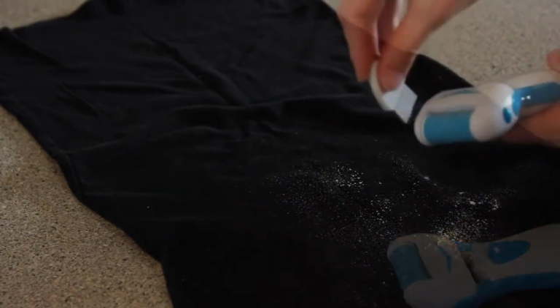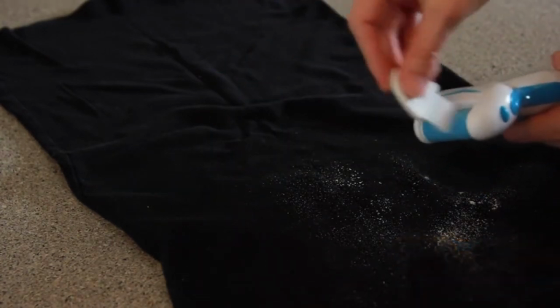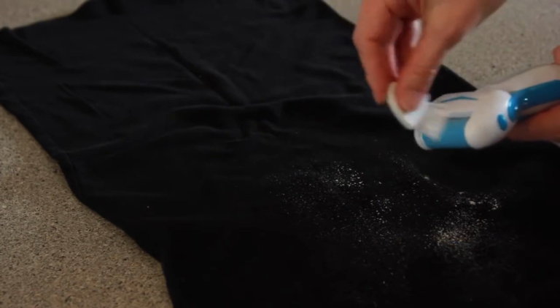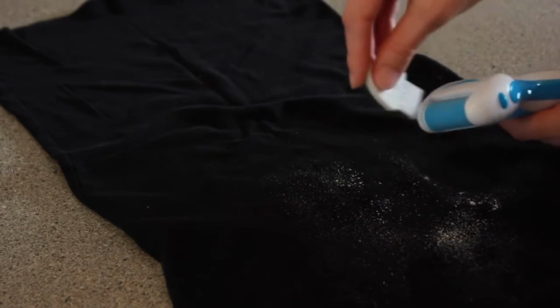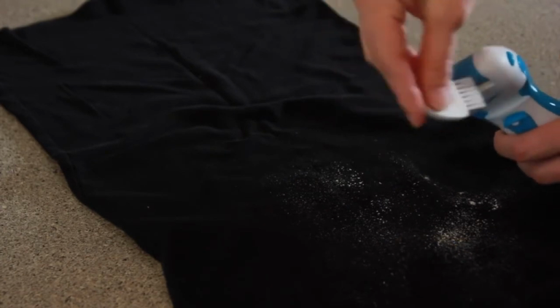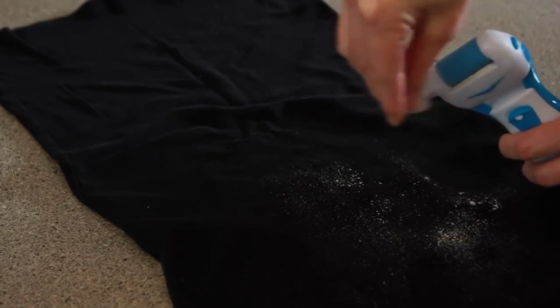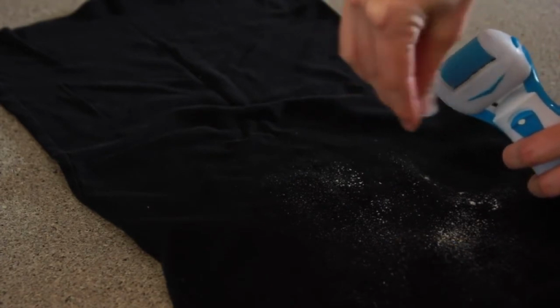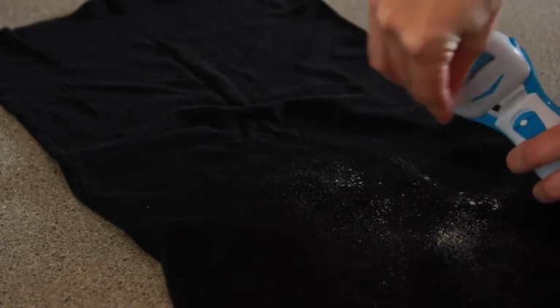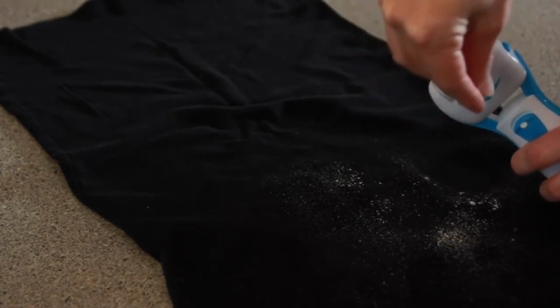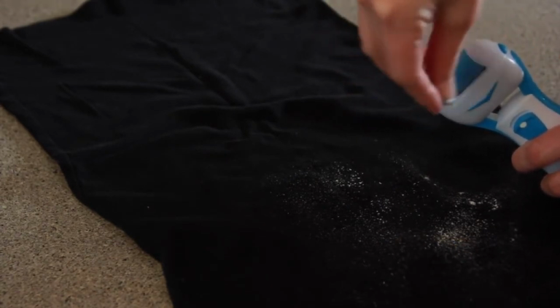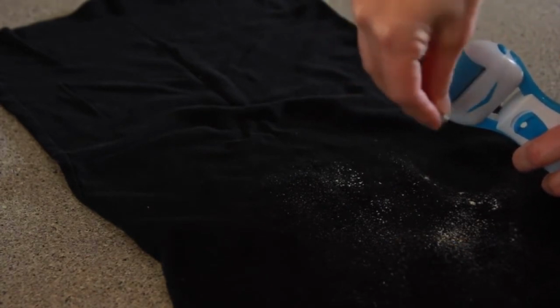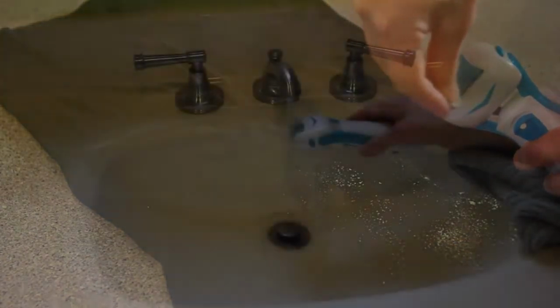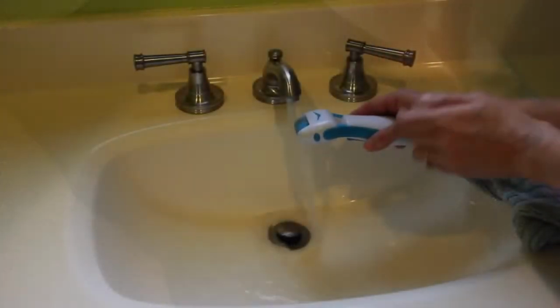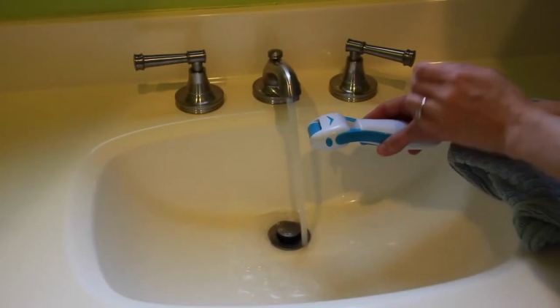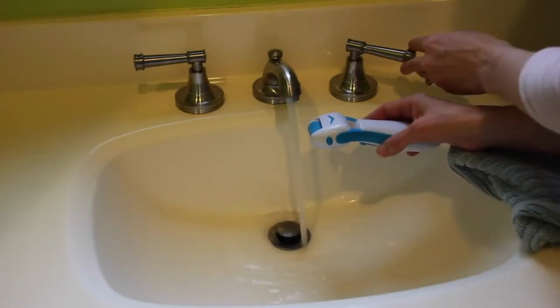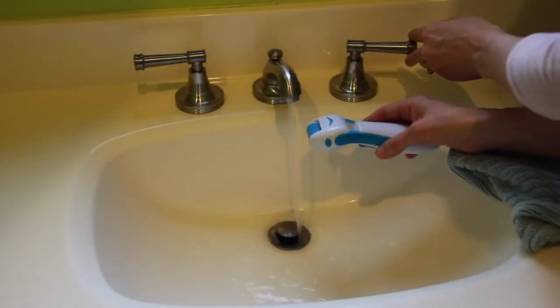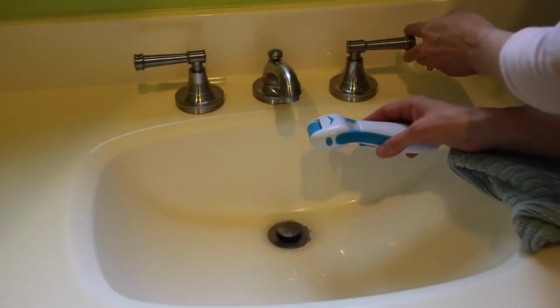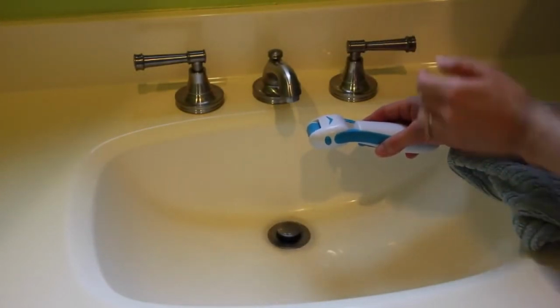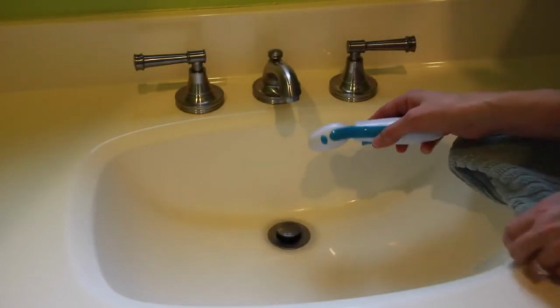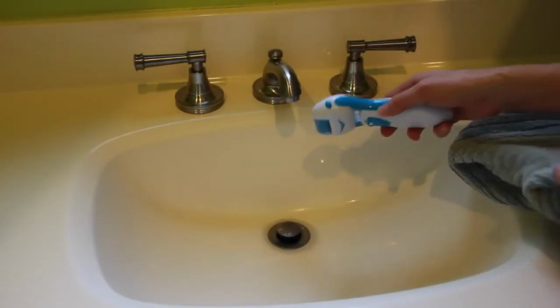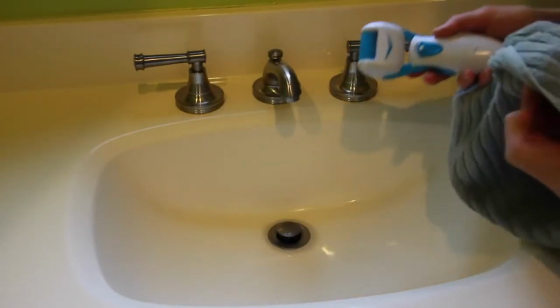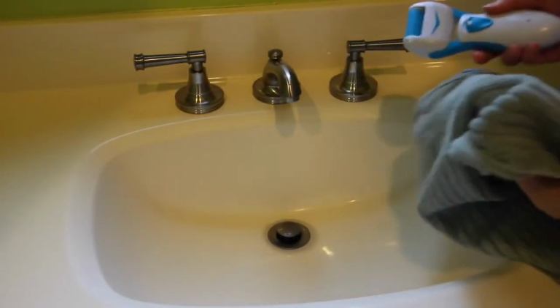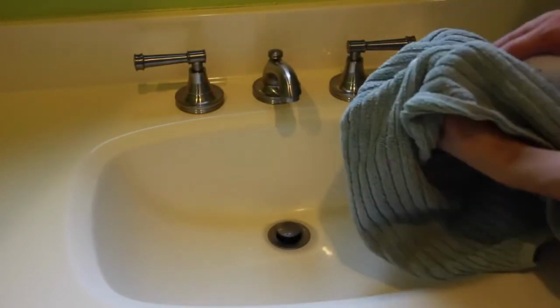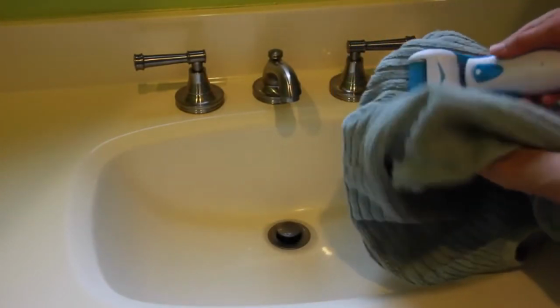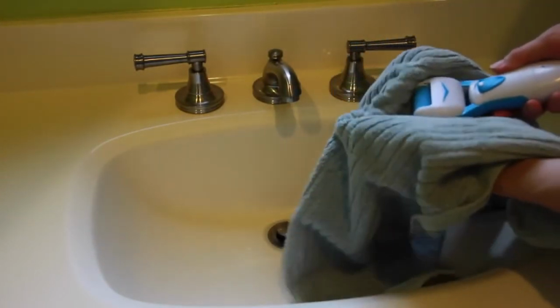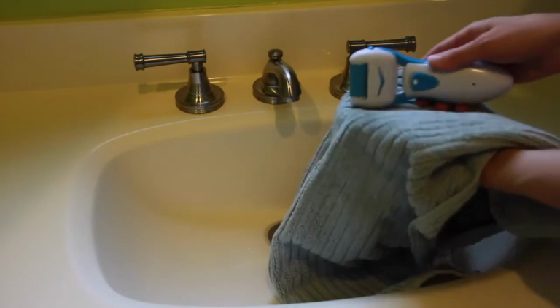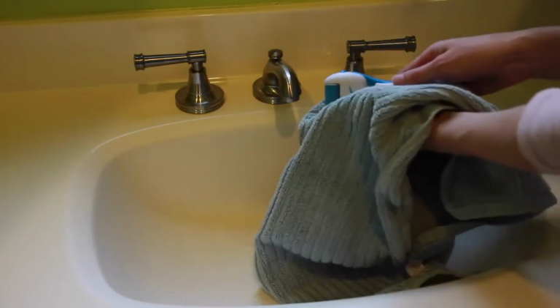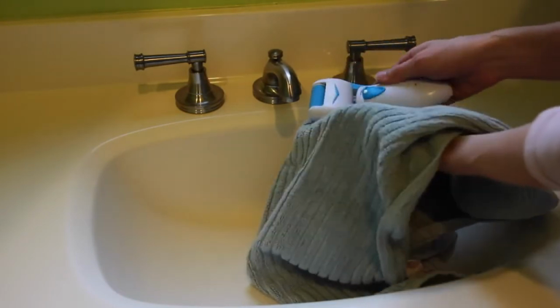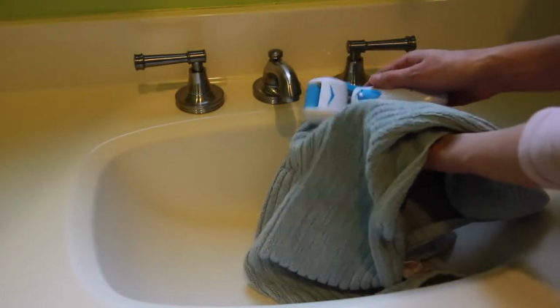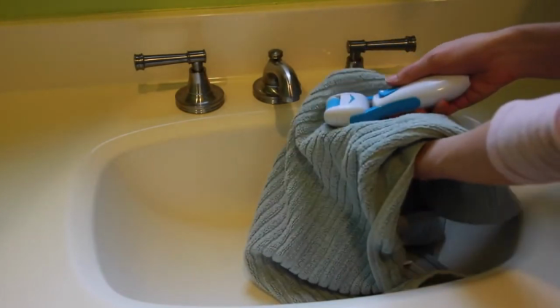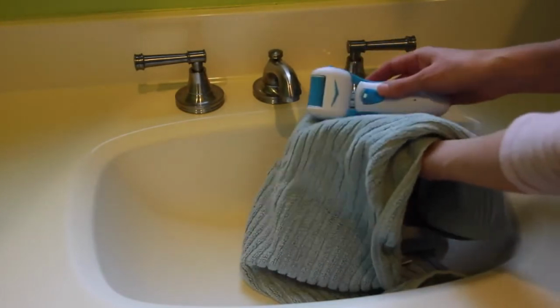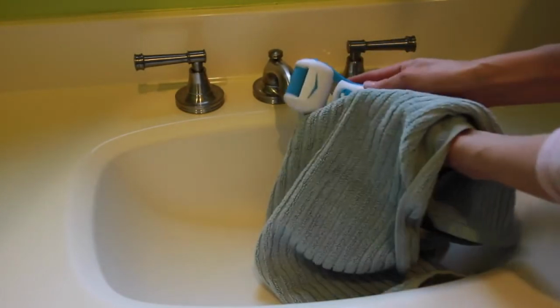To clean the Footlove callus remover, brush the head with a cleaning brush and then rinse under the tap. Wipe it dry and you're ready for the next time you want to make your feet baby soft.